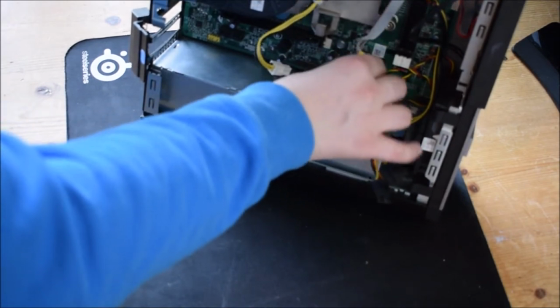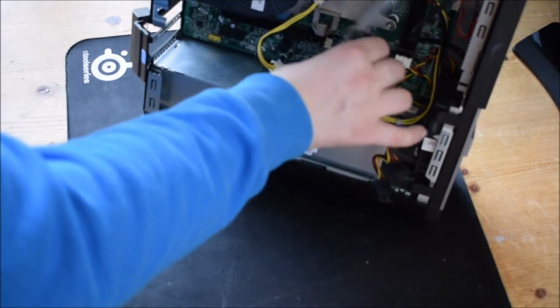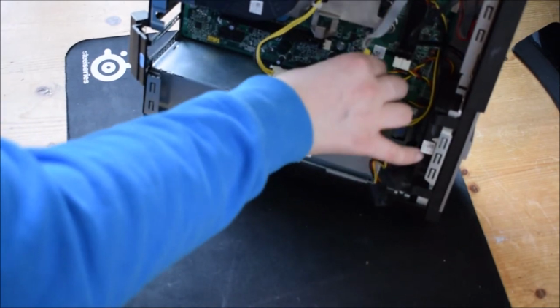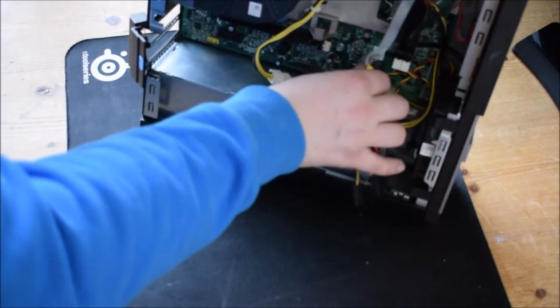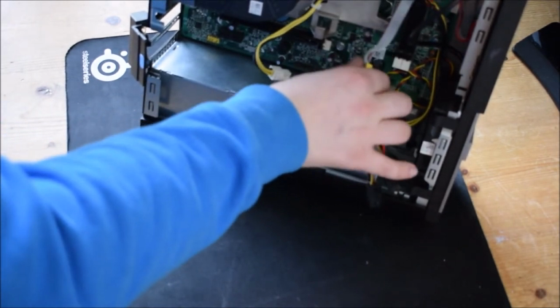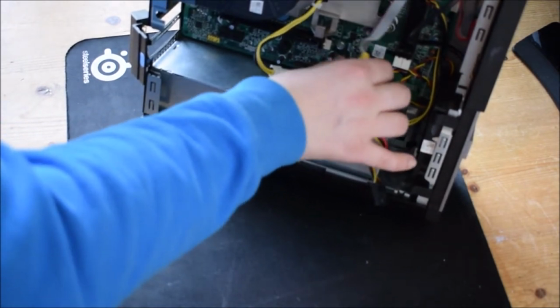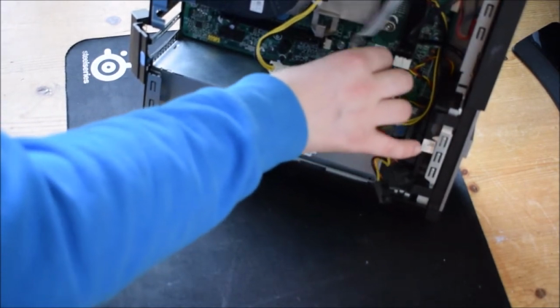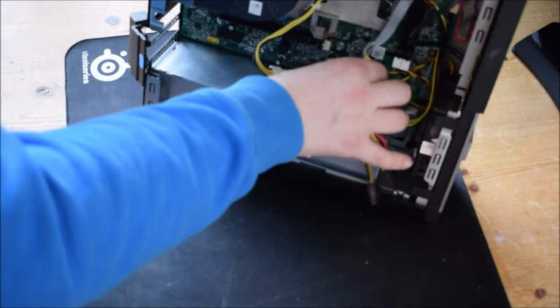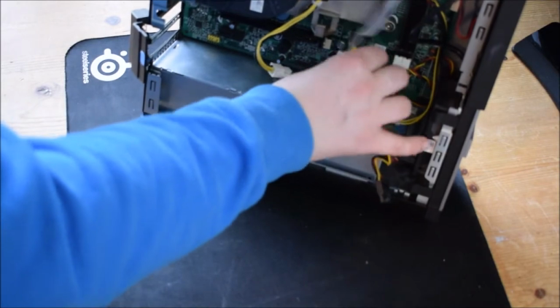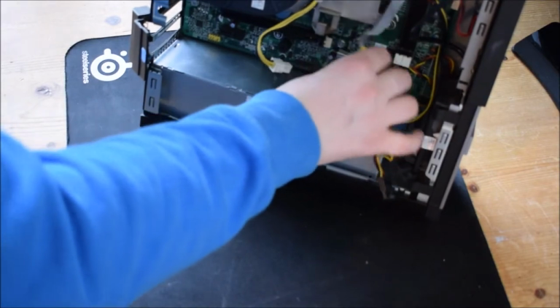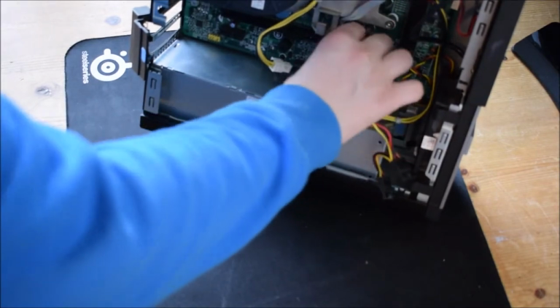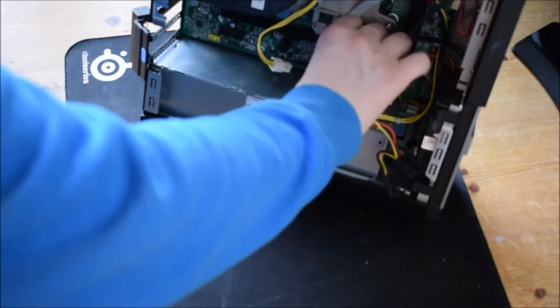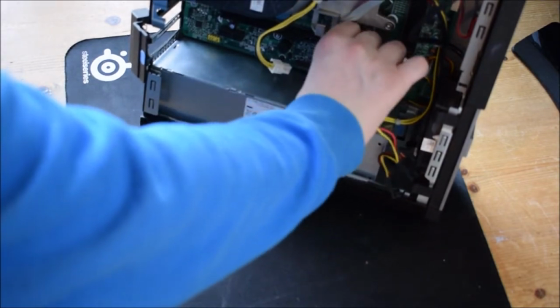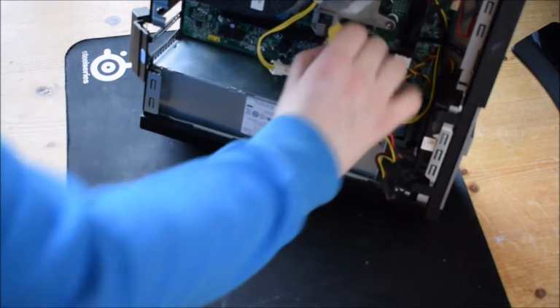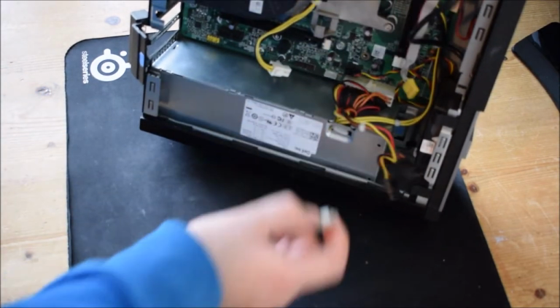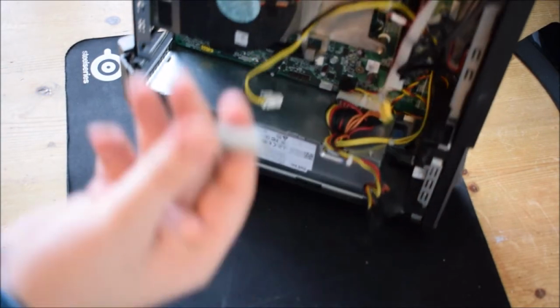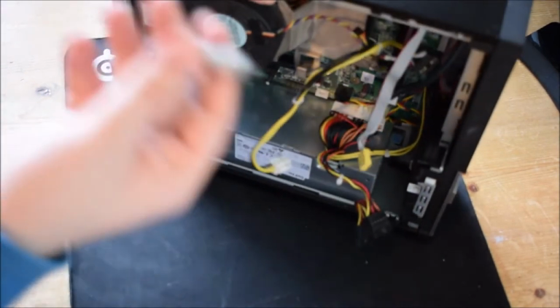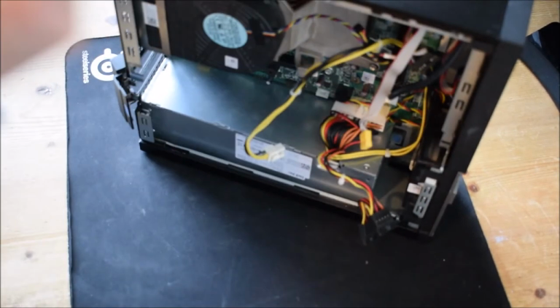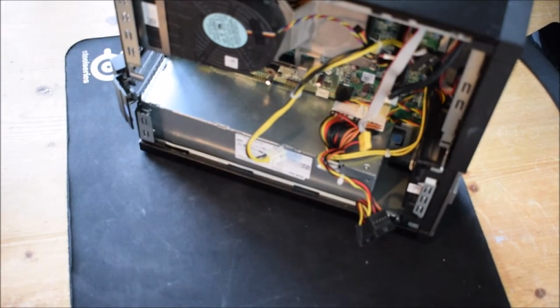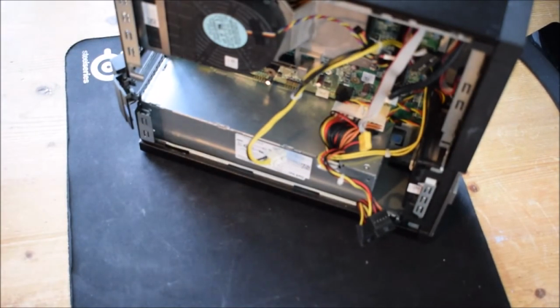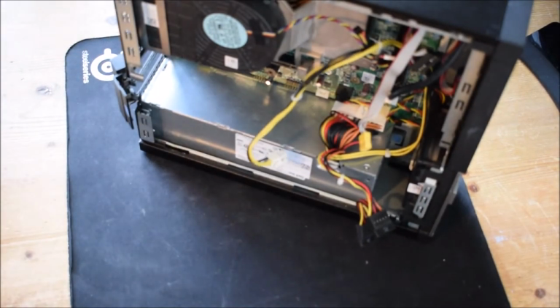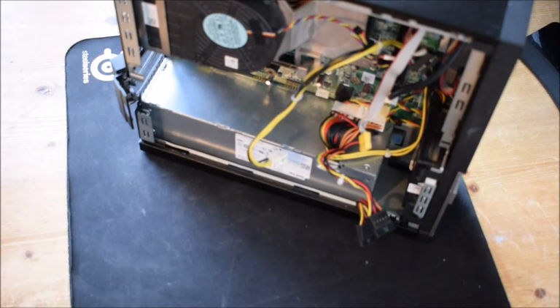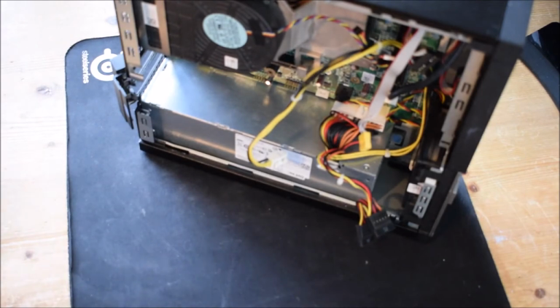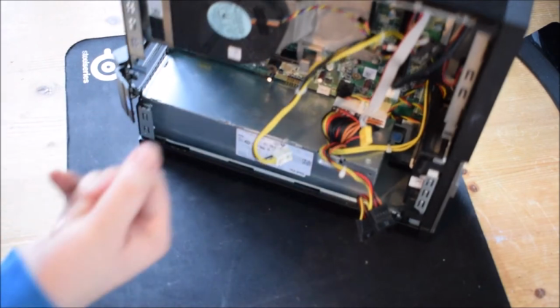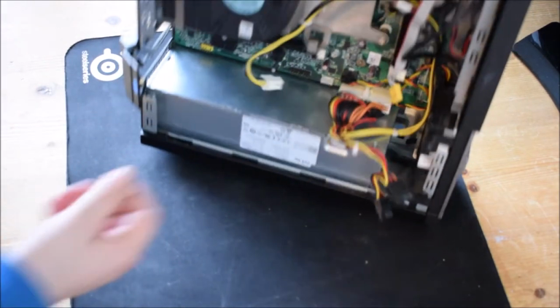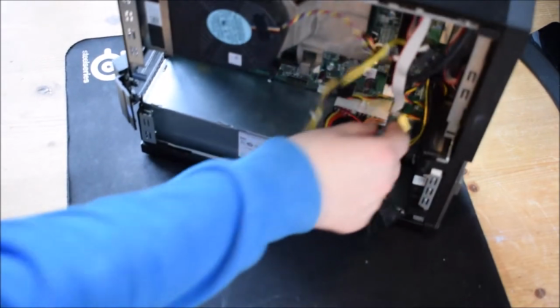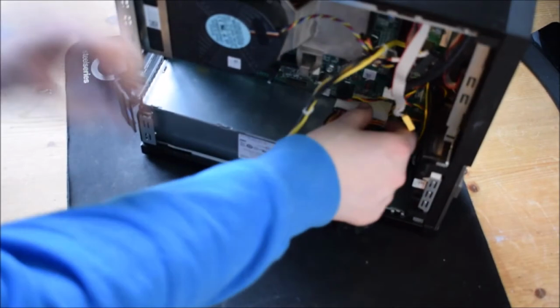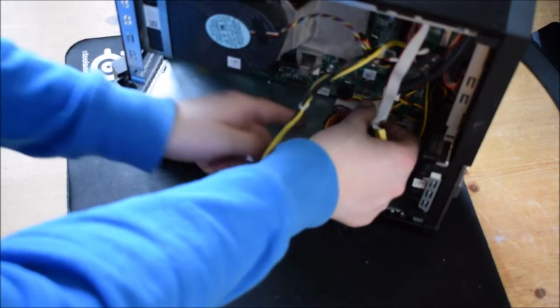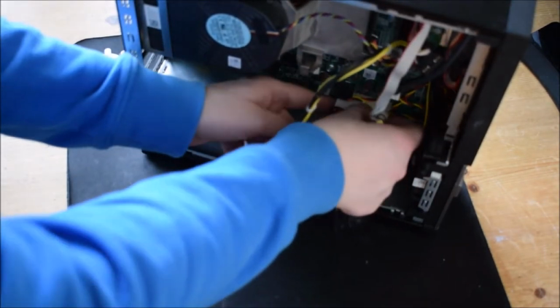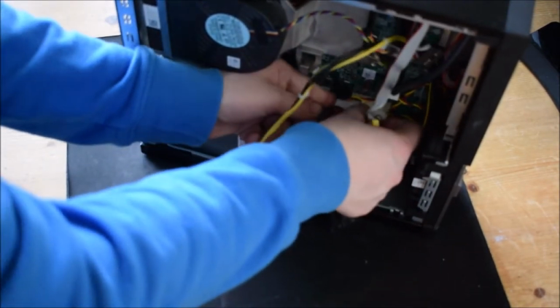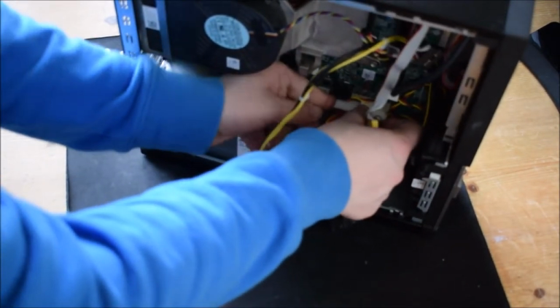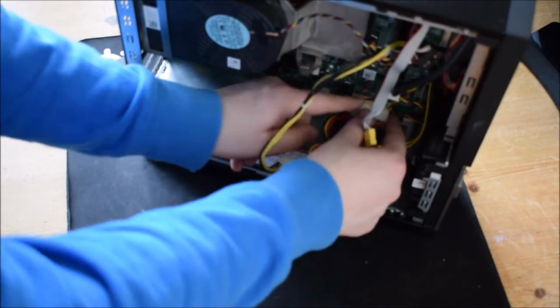We're going to remove this by unscrewing it until it falls out. Be very careful it doesn't break anything when you do that. I don't think it has at this moment in time — I suppose it's fine.